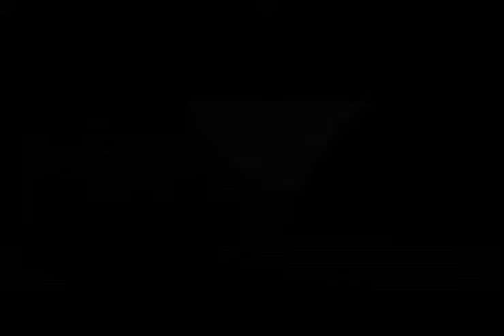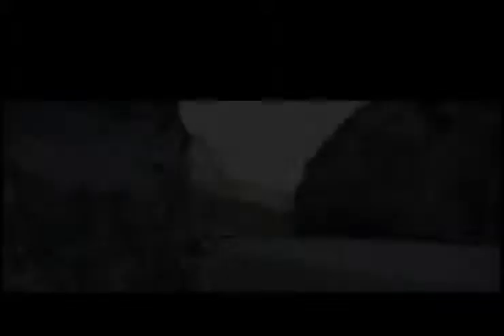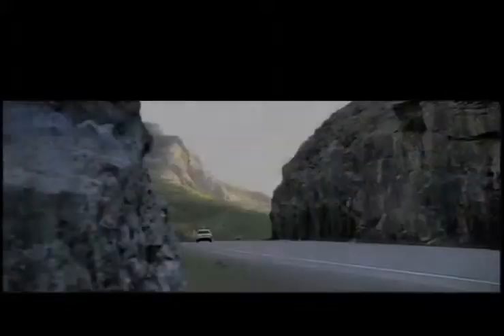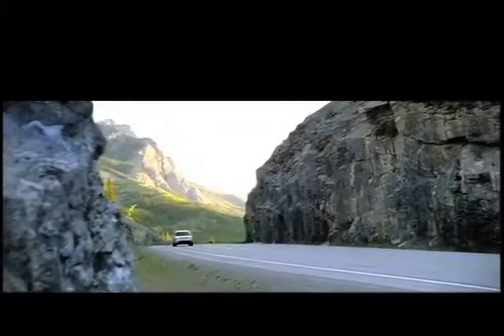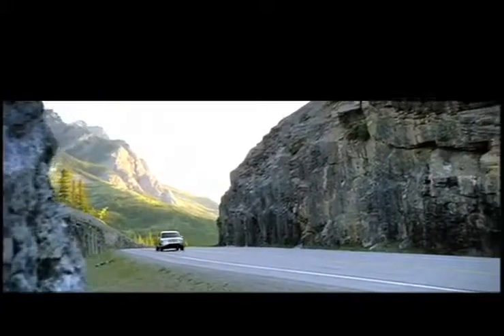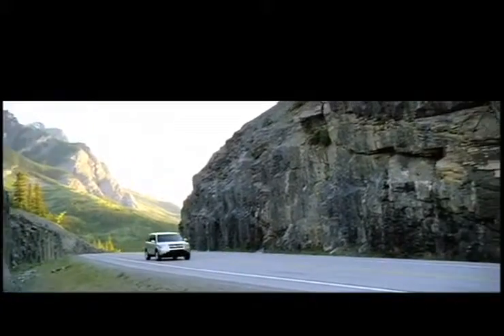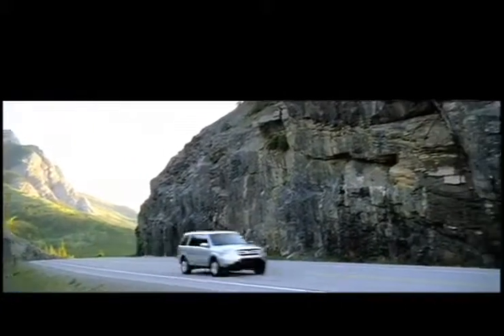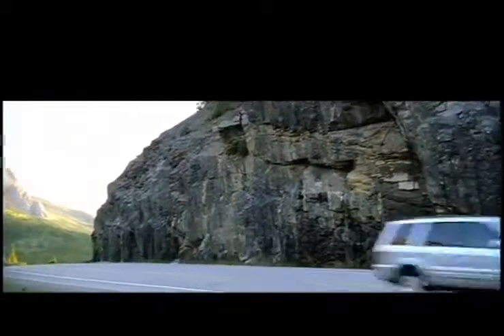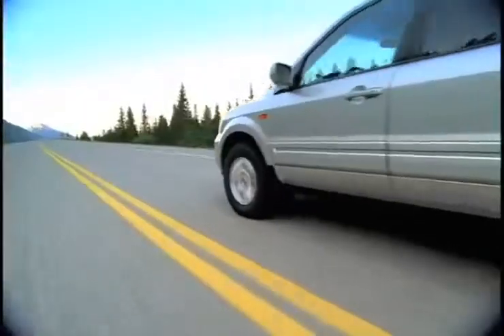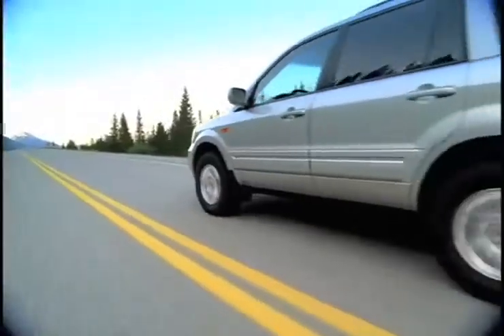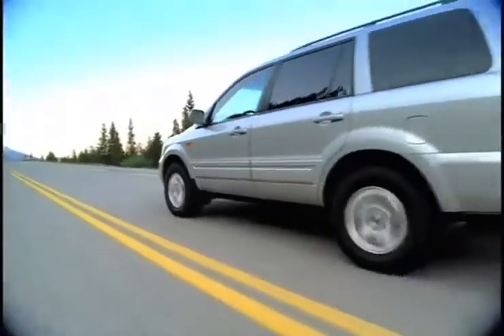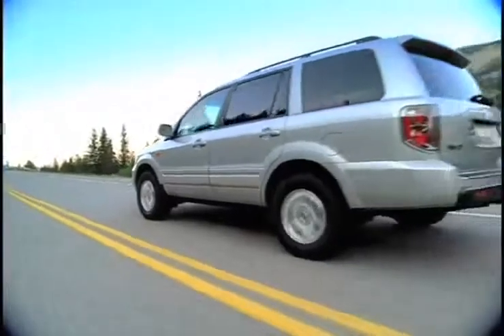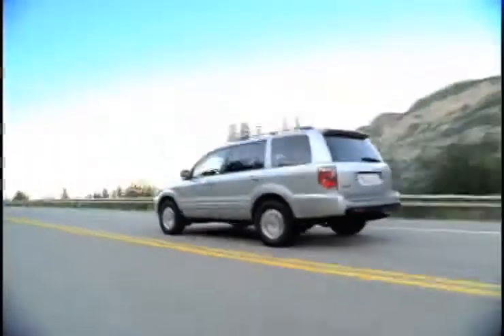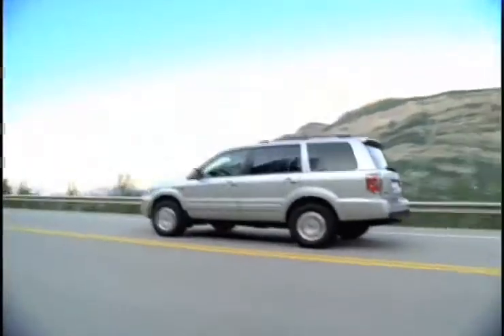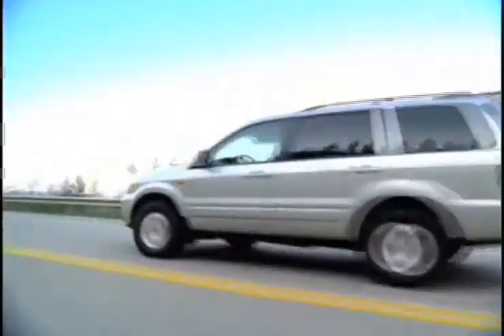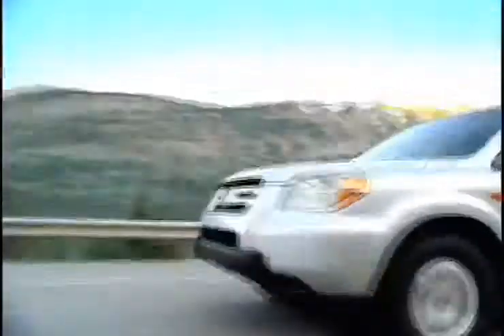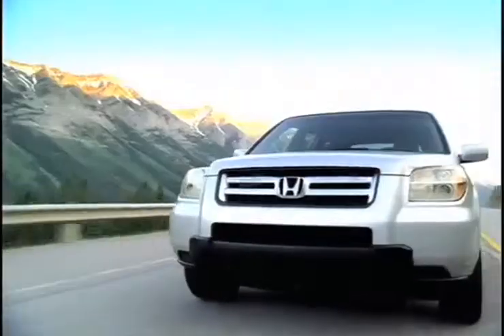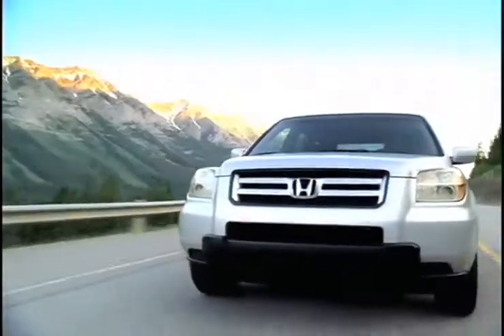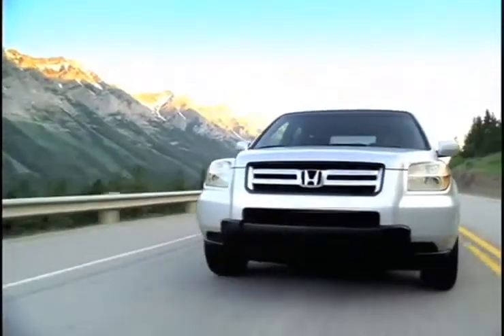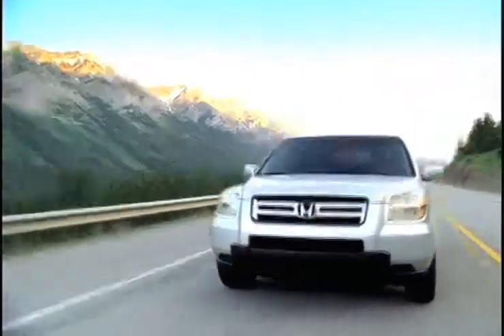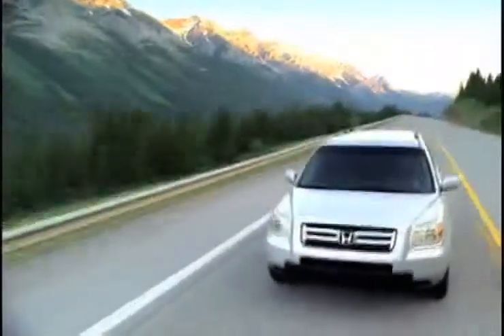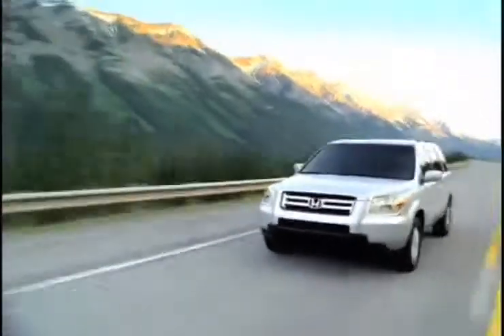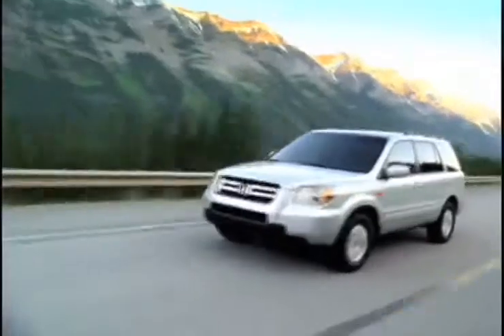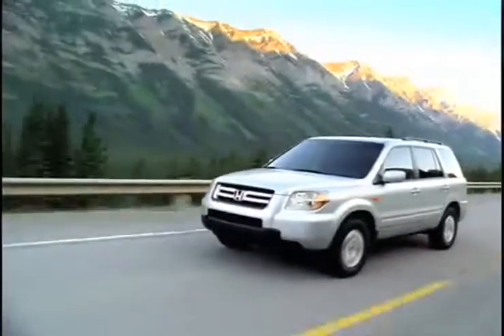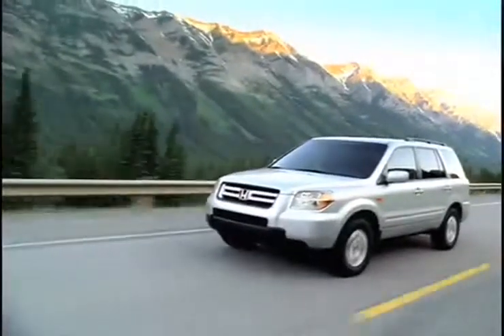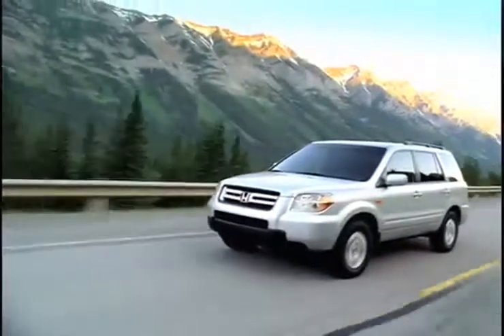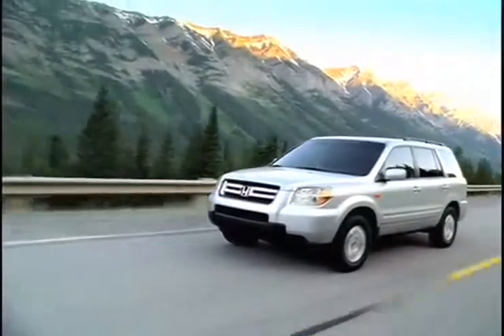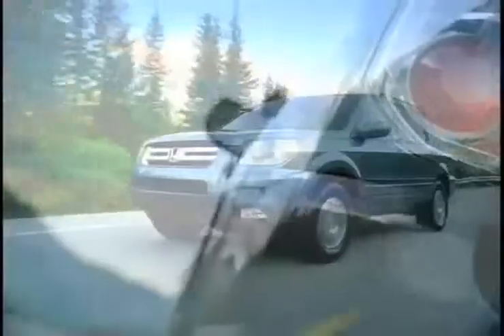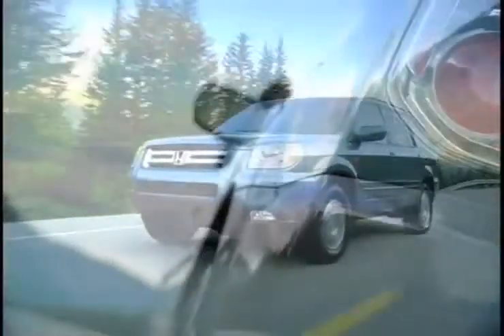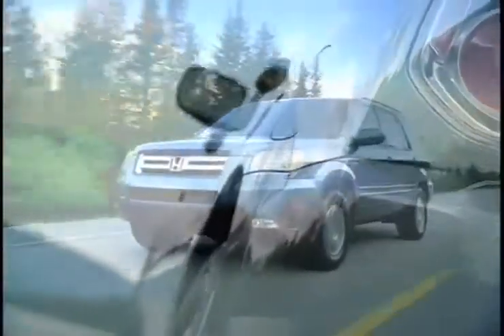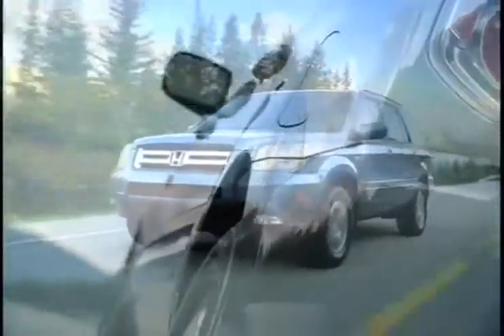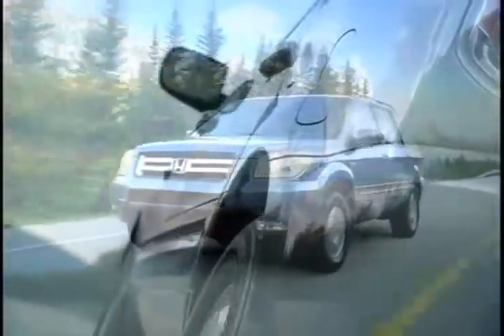Reliability is of the utmost importance when buying a new or used family vehicle. A pre-owned Honda Pilot has a 5-star front and side impact rating, excellent gas mileage, and seats up to 8 — the family vehicle you've been looking for.